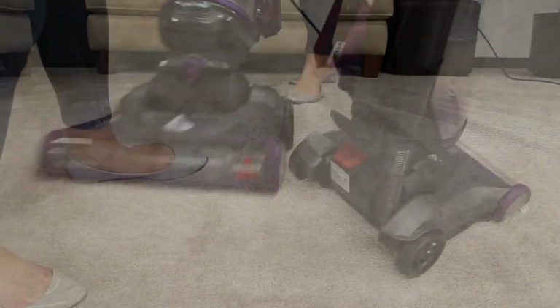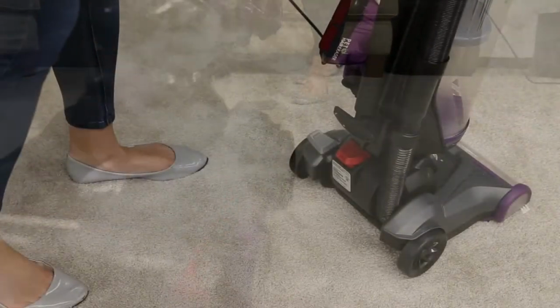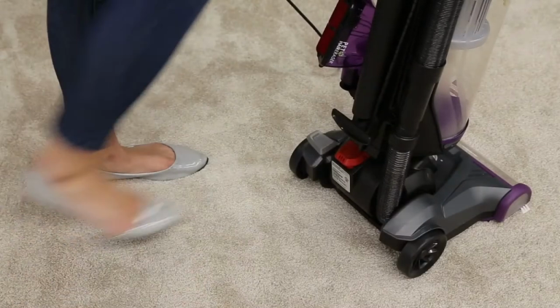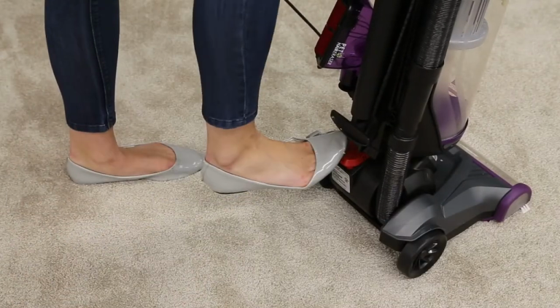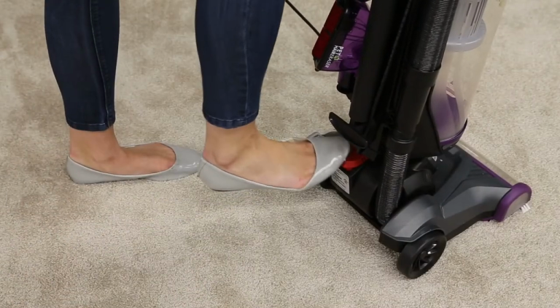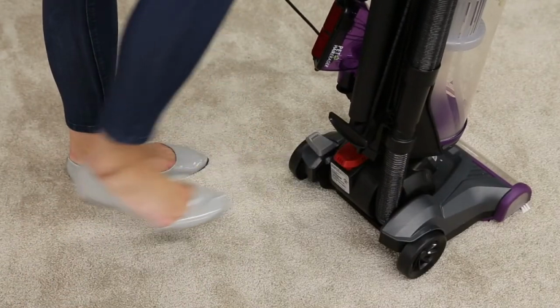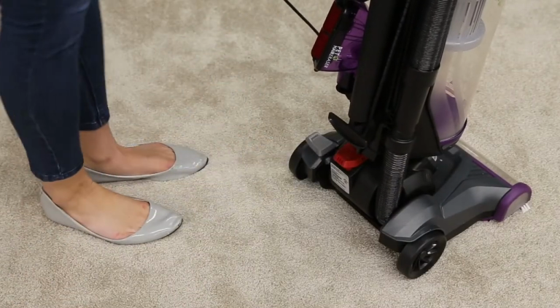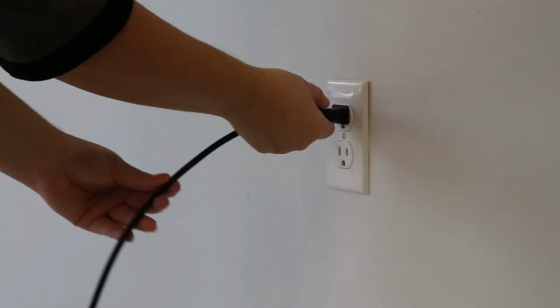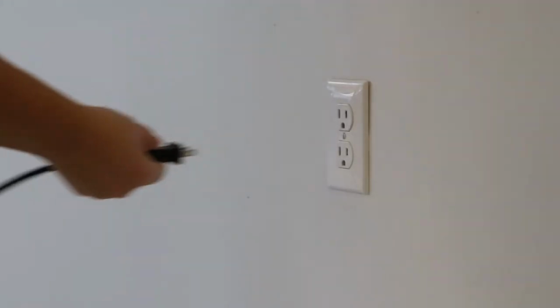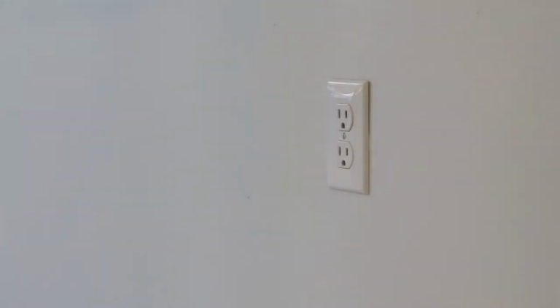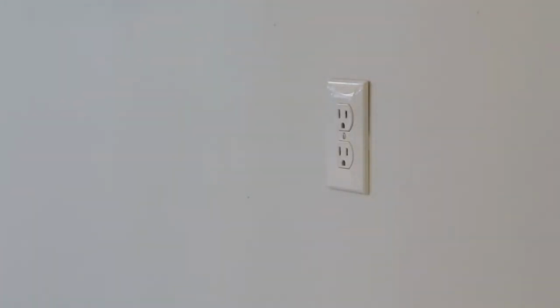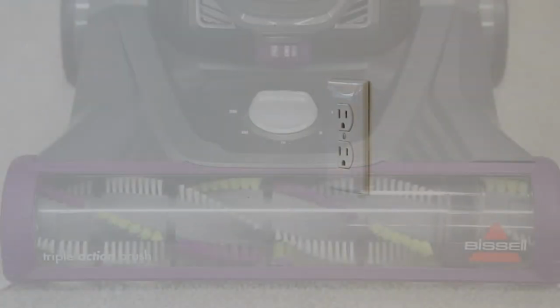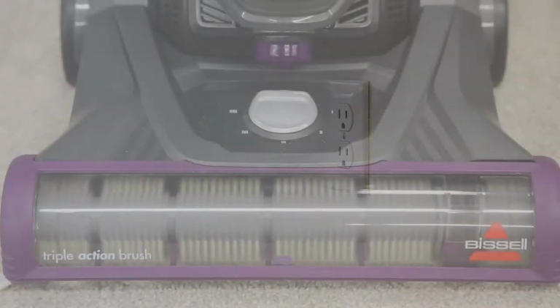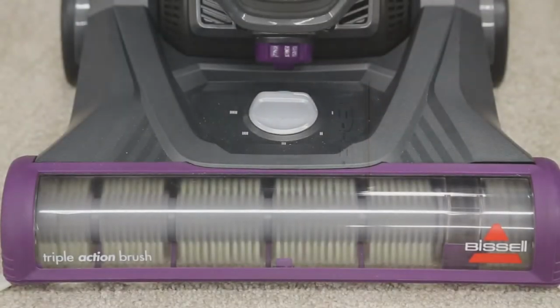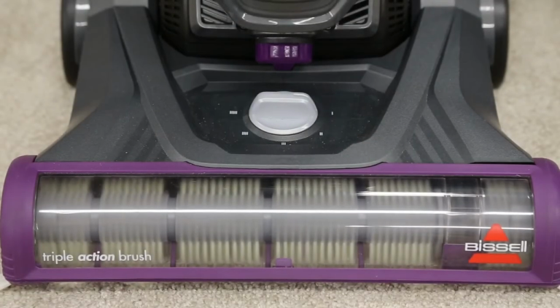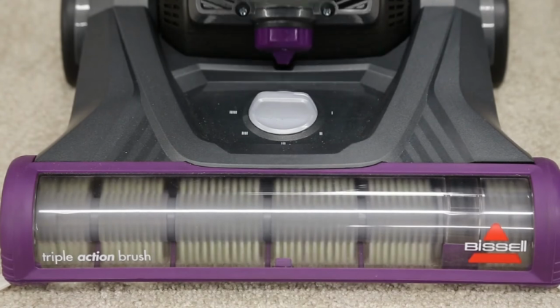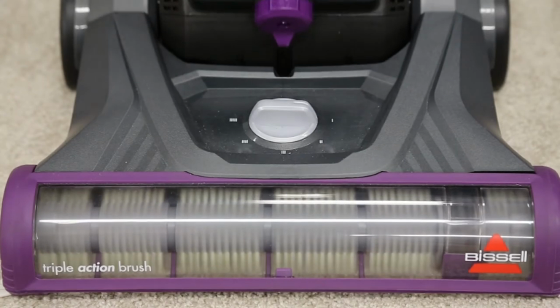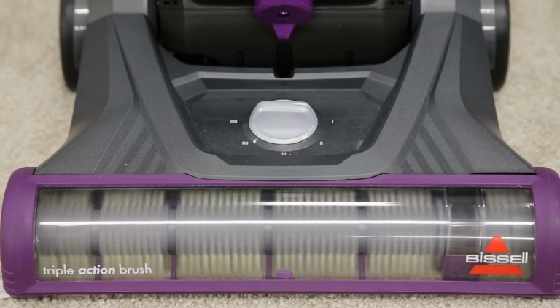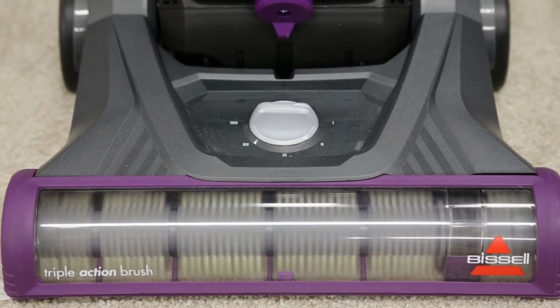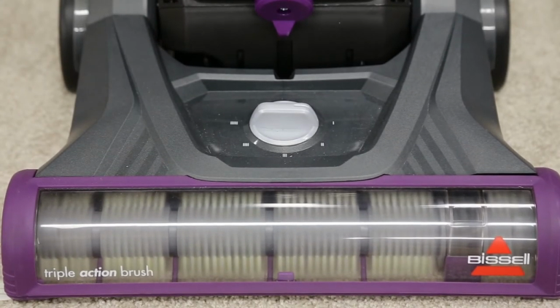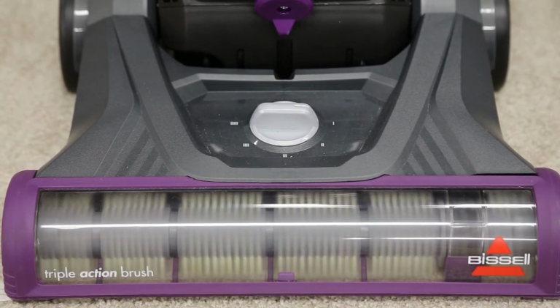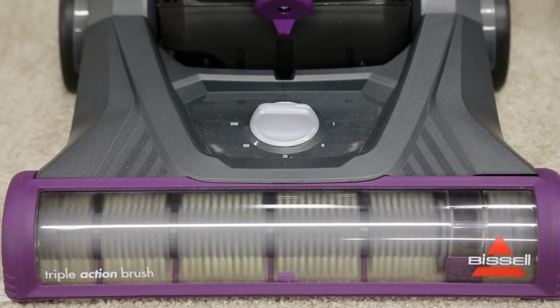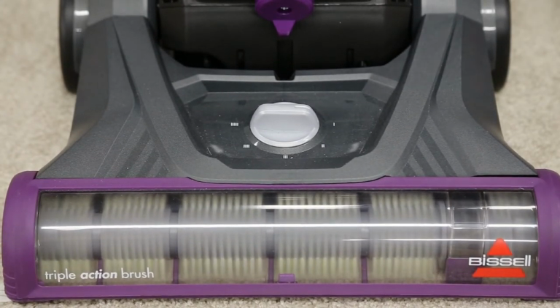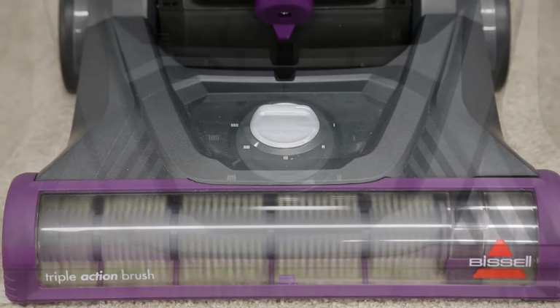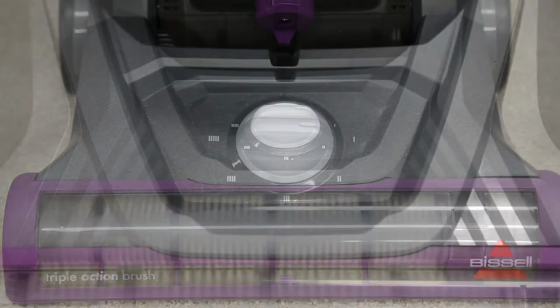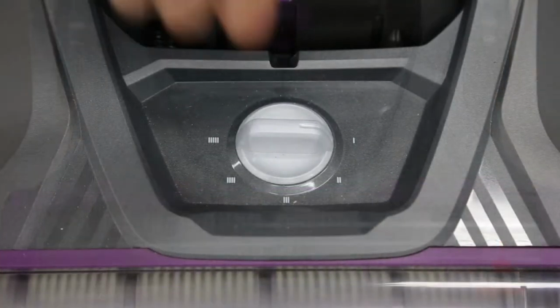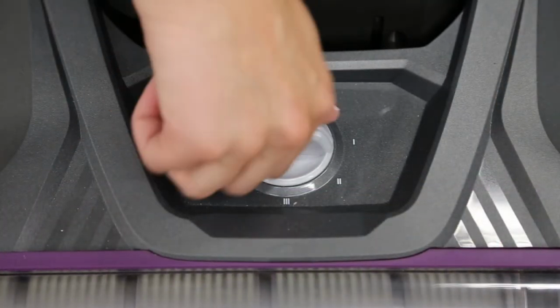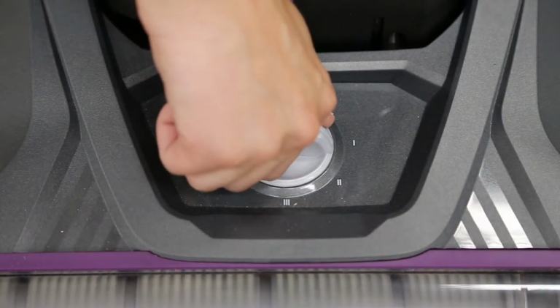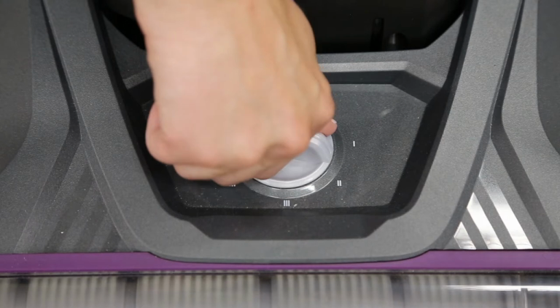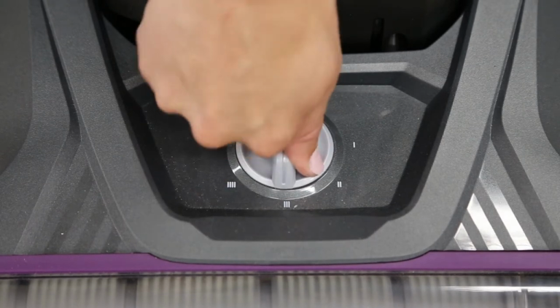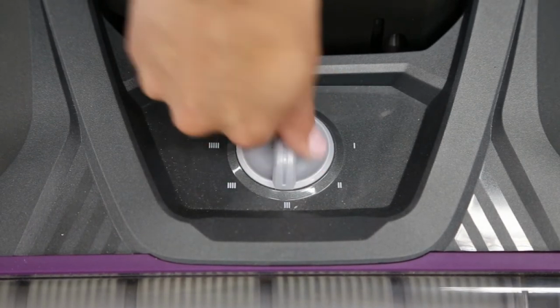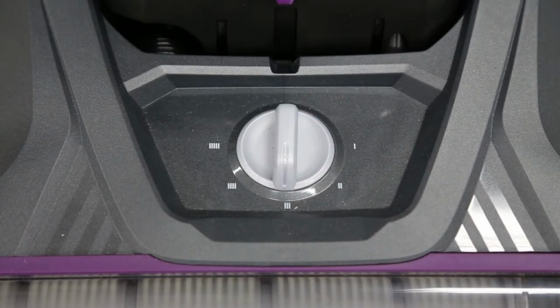Start by making sure your machine is off and unplugged. The vacuum foot height may need to be adjusted. This can be done by rotating the height adjustment knob on the foot of the vacuum to the appropriate setting for your carpet.